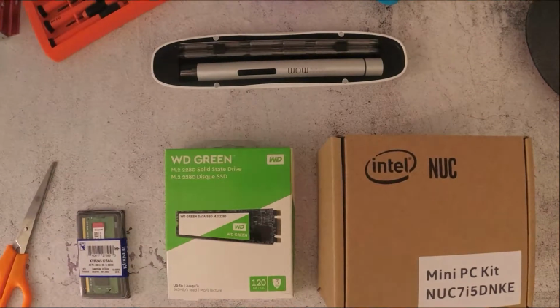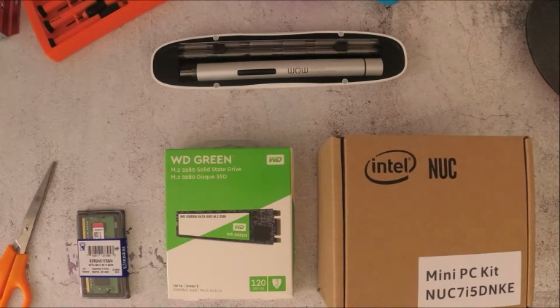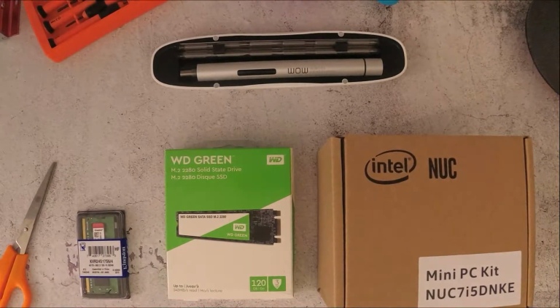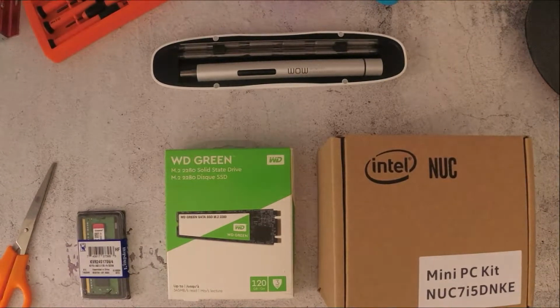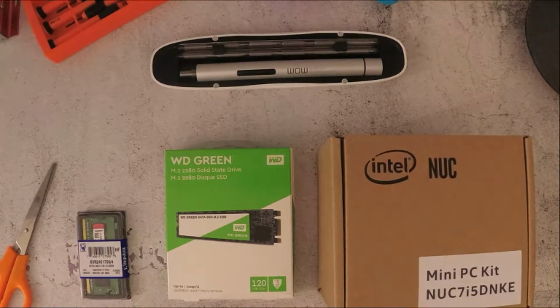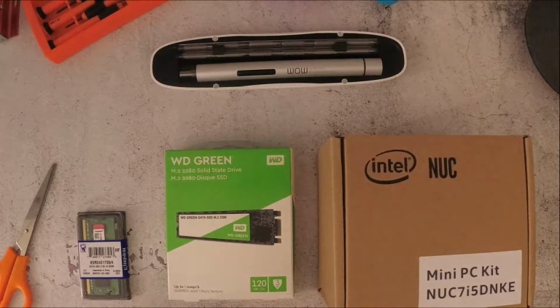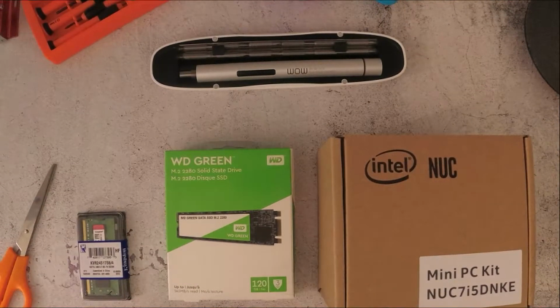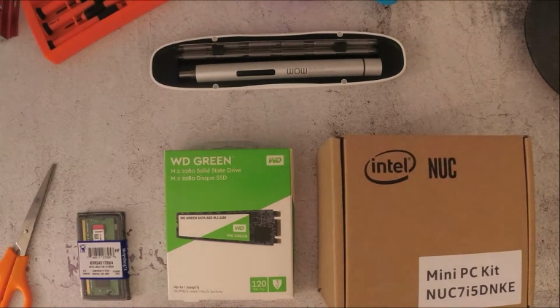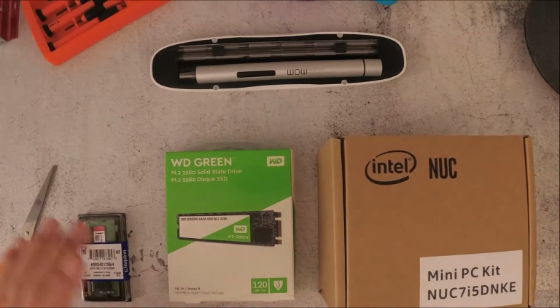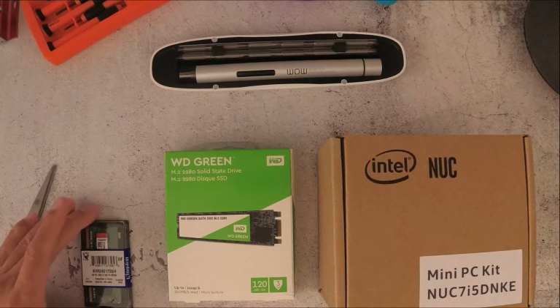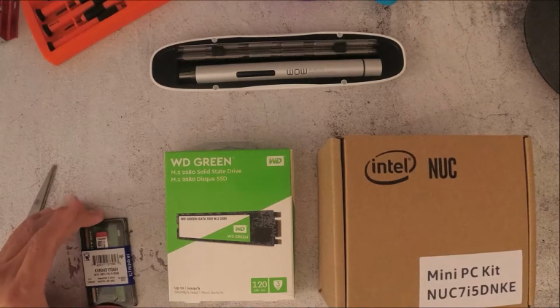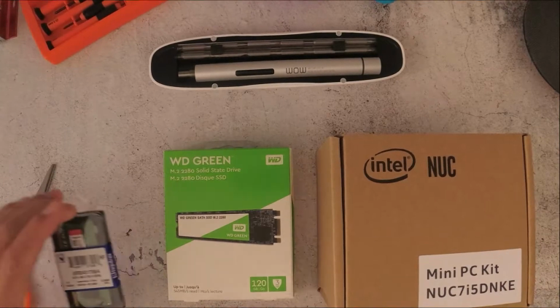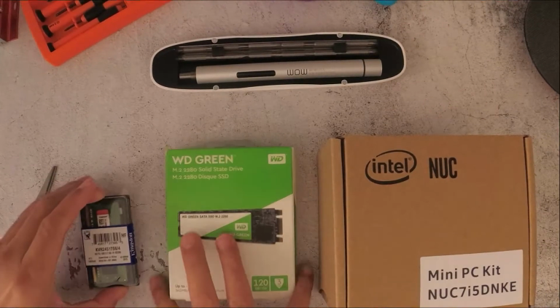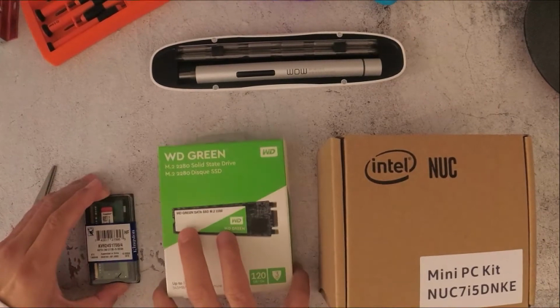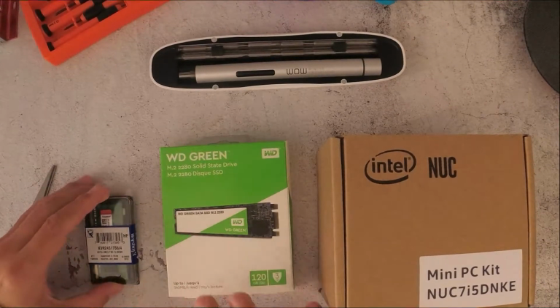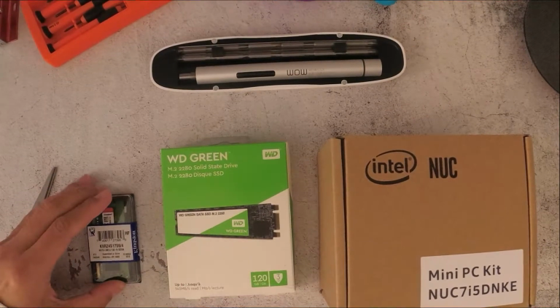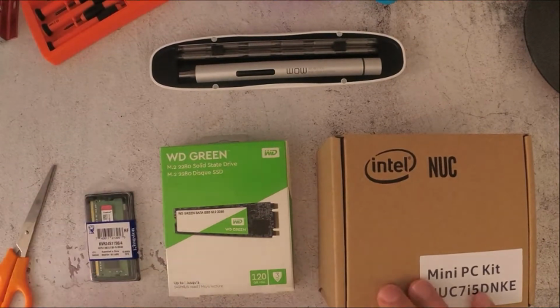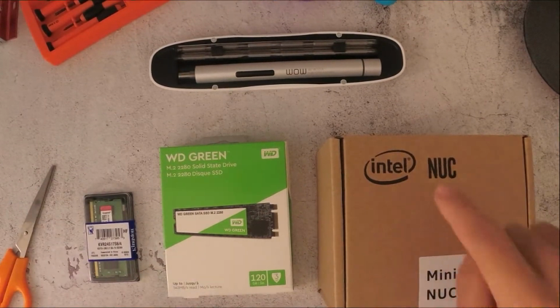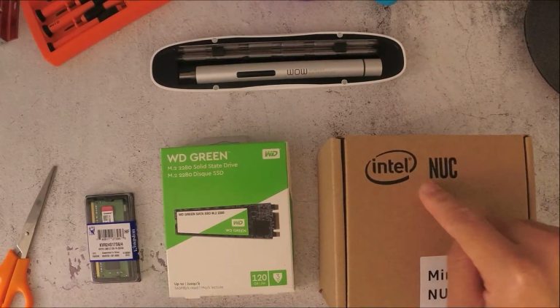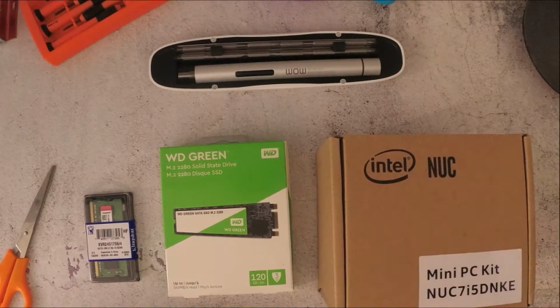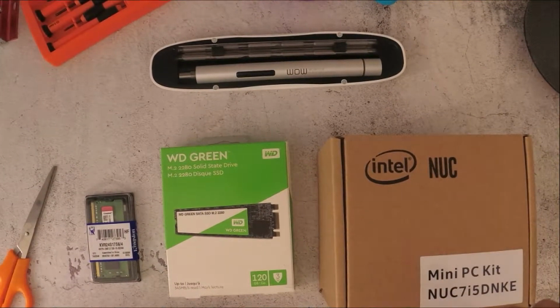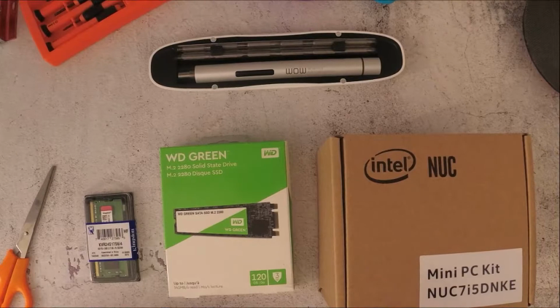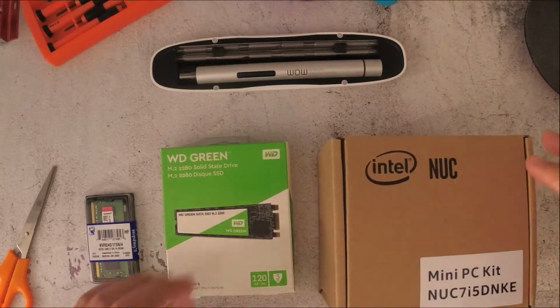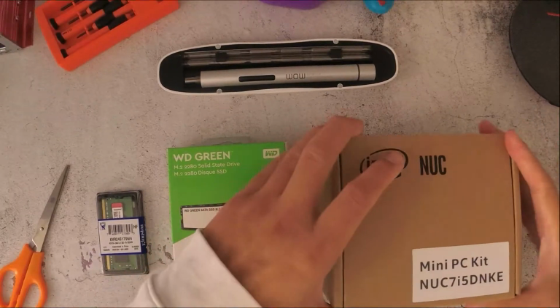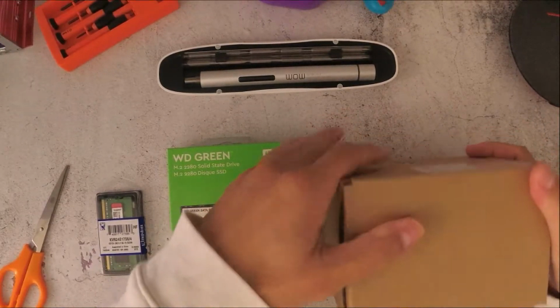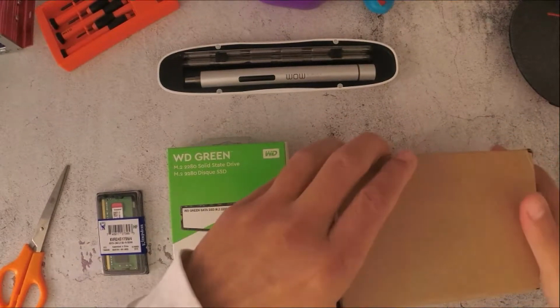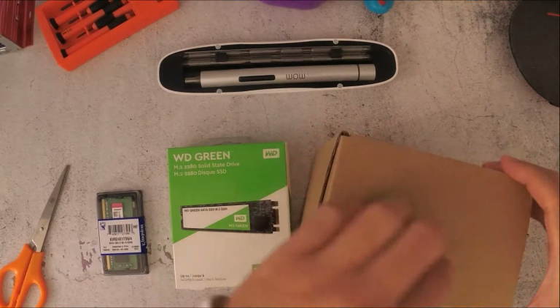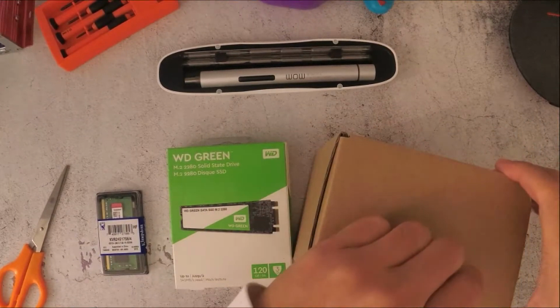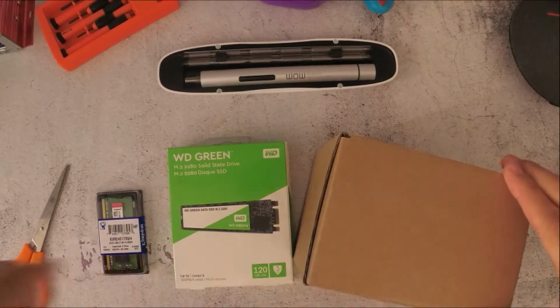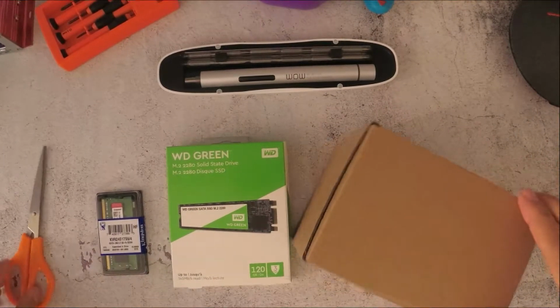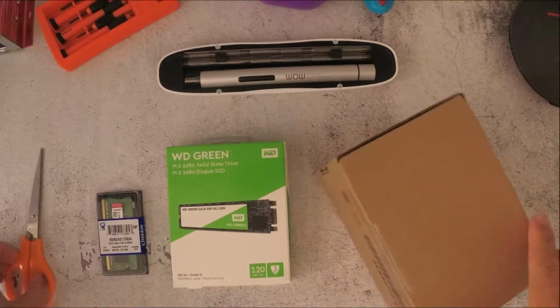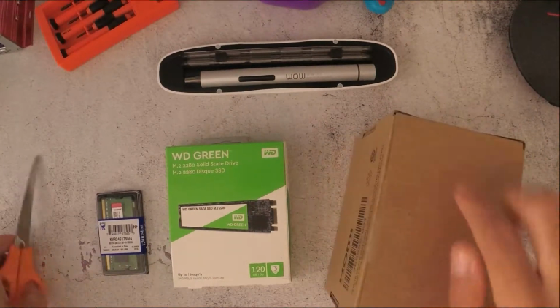Hello everybody. In this video I'm going to show you how to install these computer components into the Intel NUC. We've got this Intel NUC, and I'm just going to open it up.